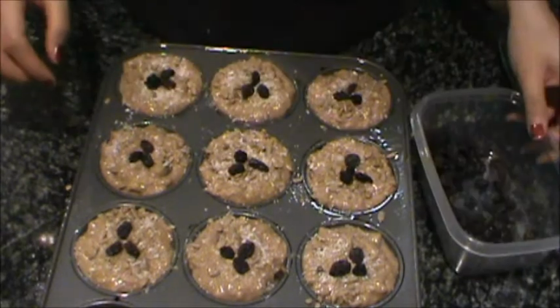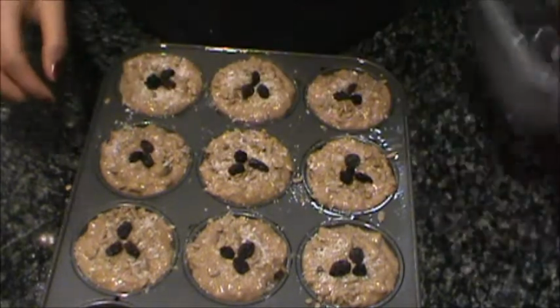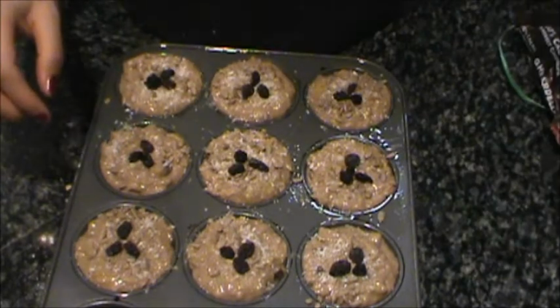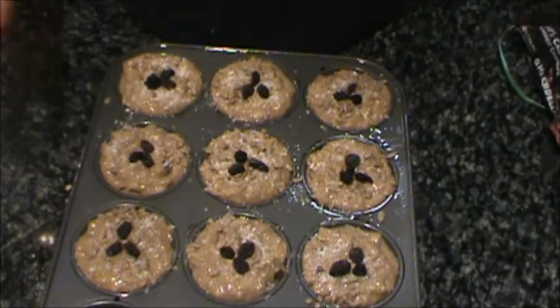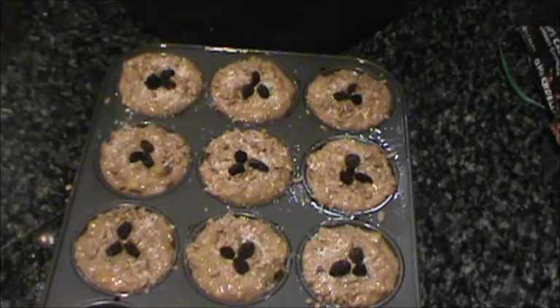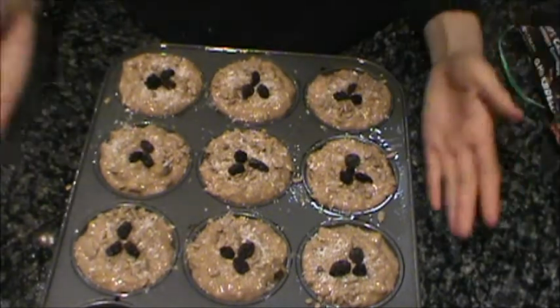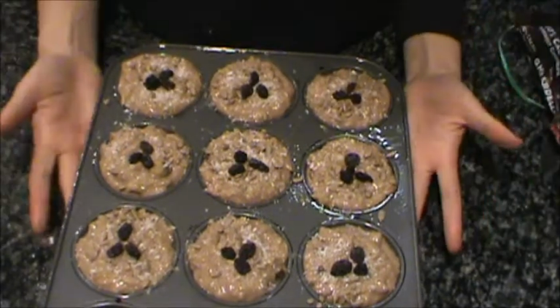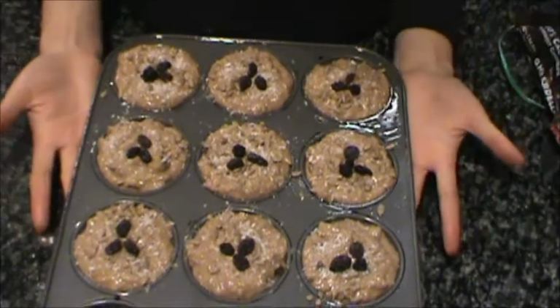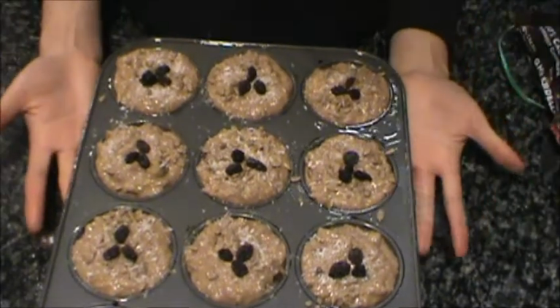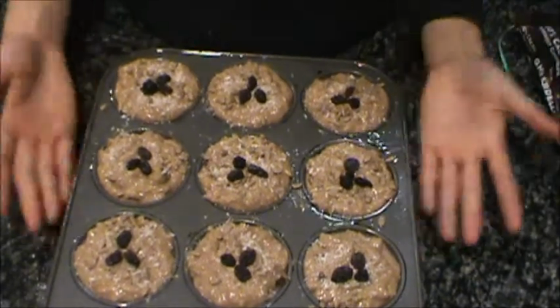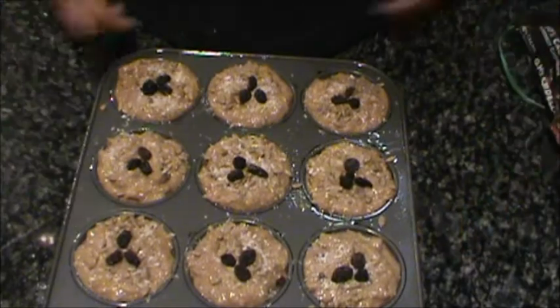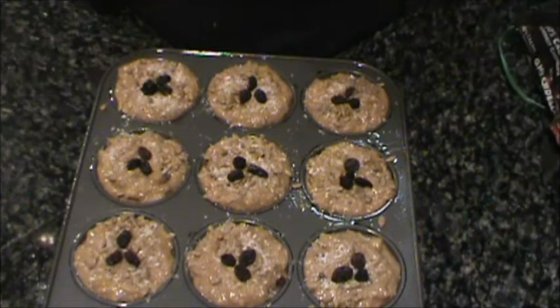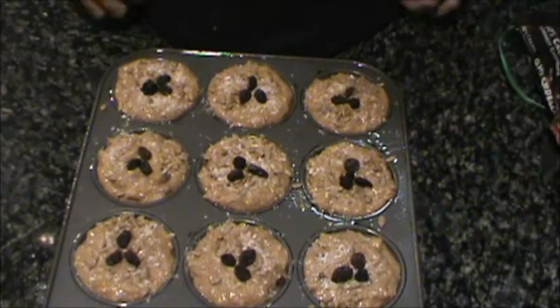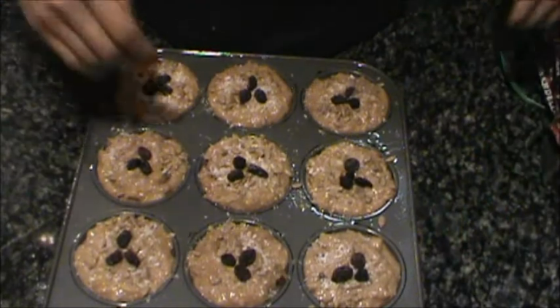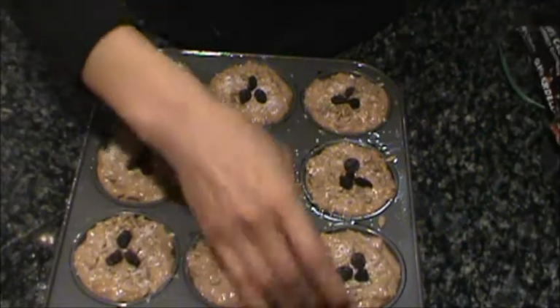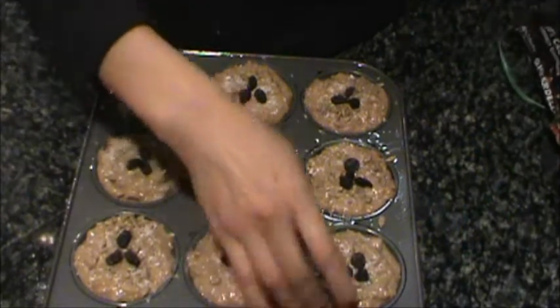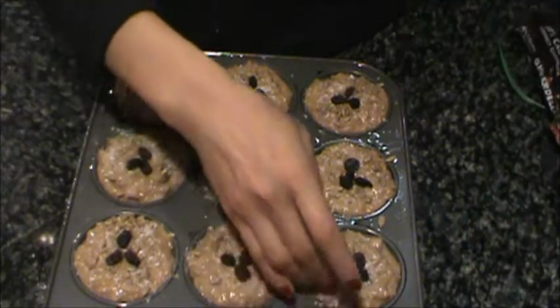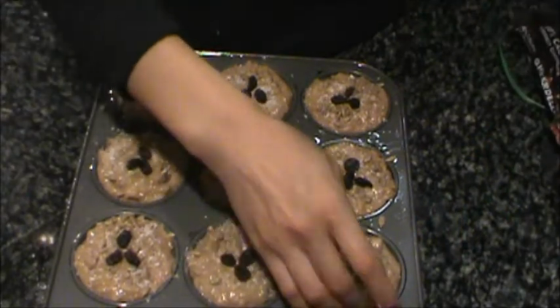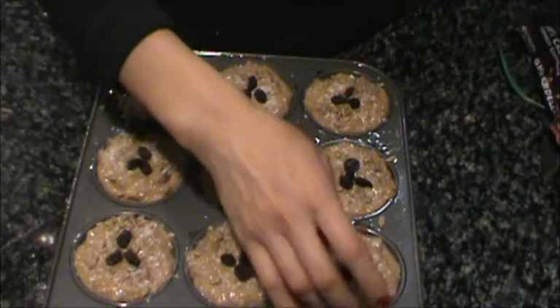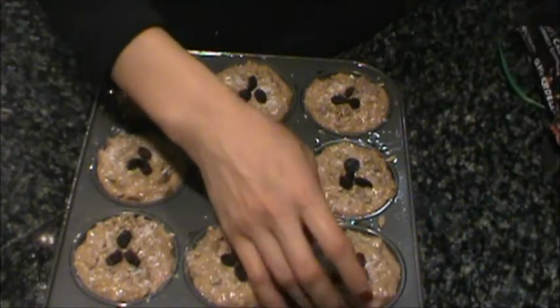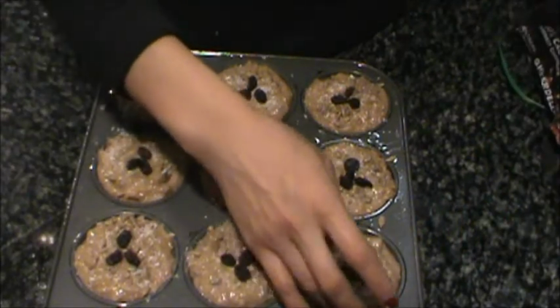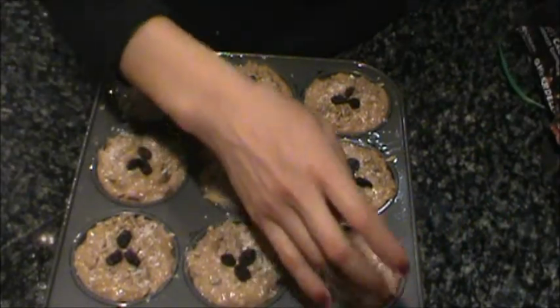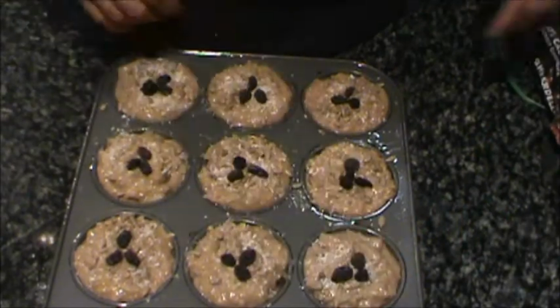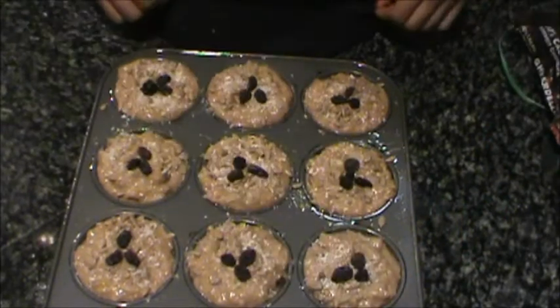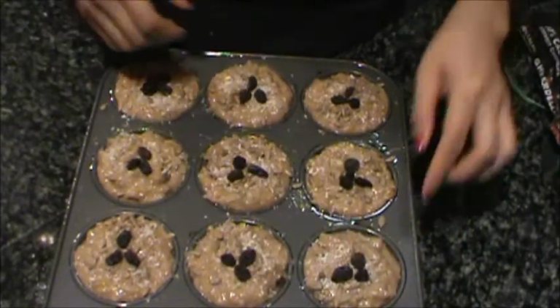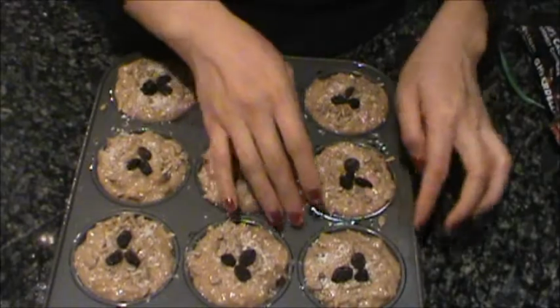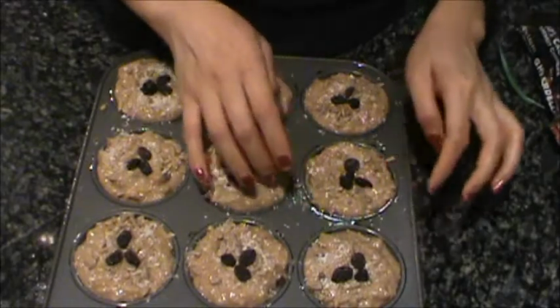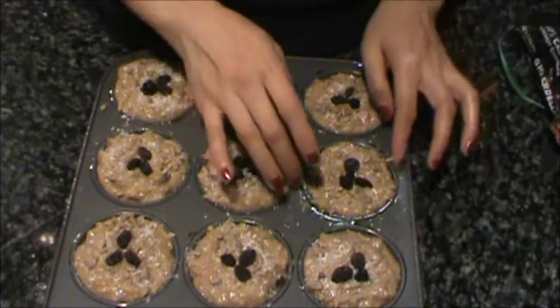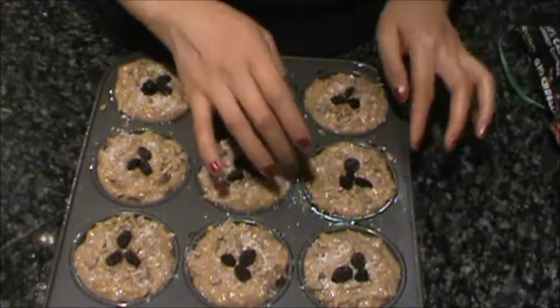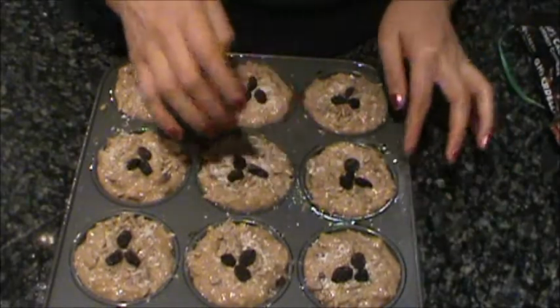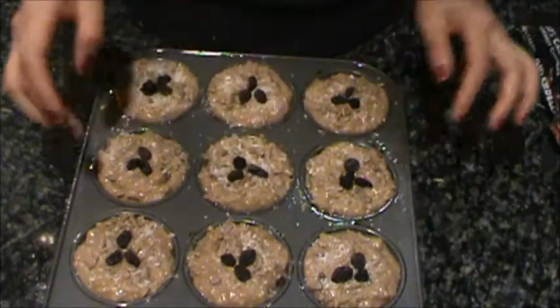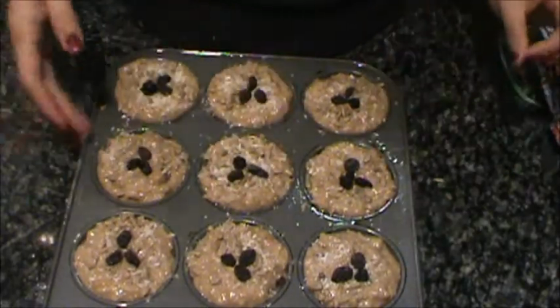And now we're gonna put this in the oven to bake at 350 degrees for 15 to 20 minutes.